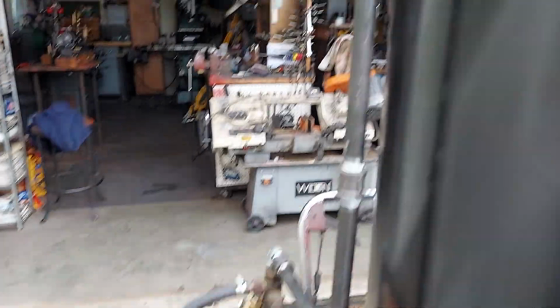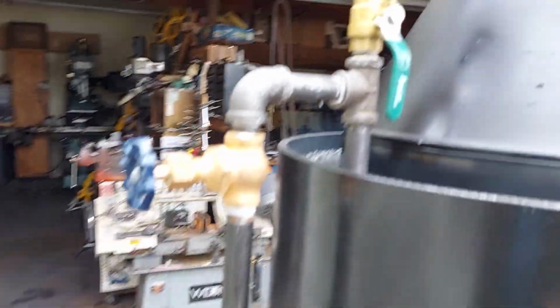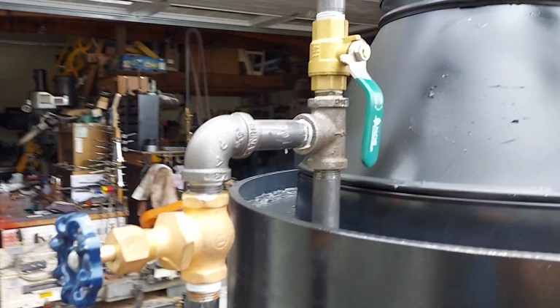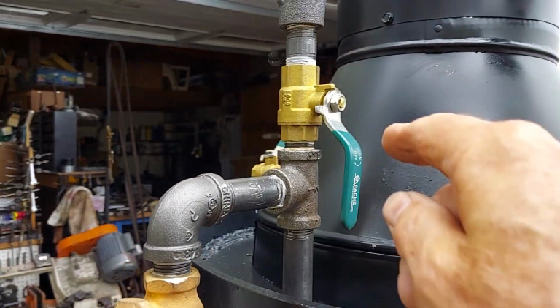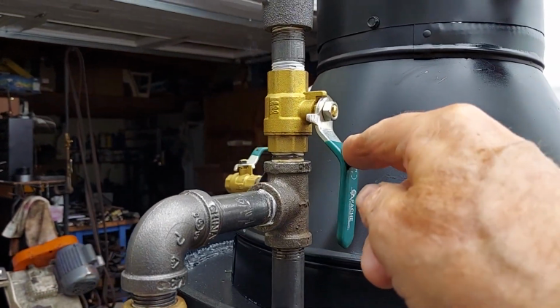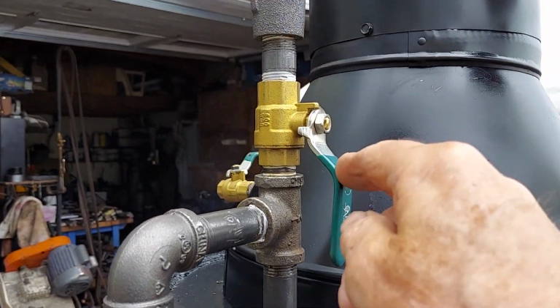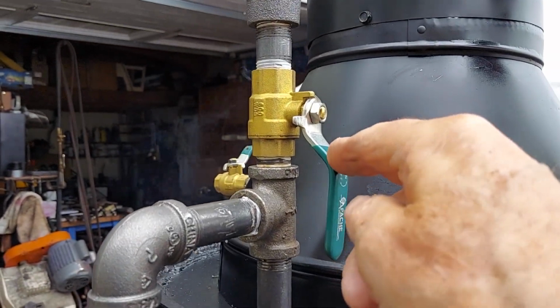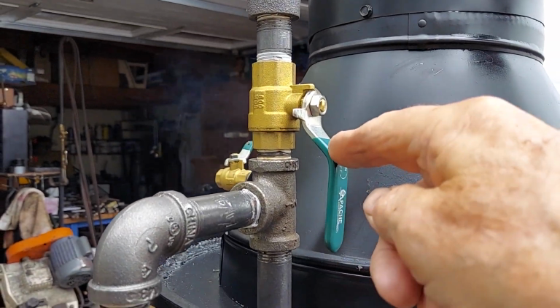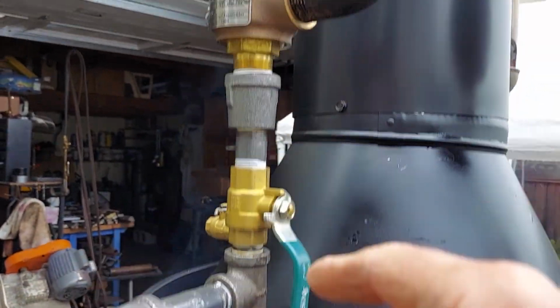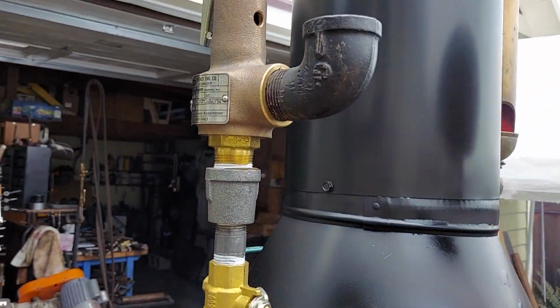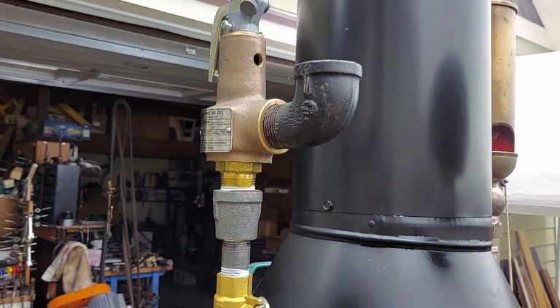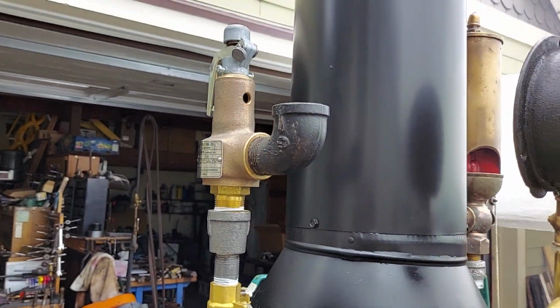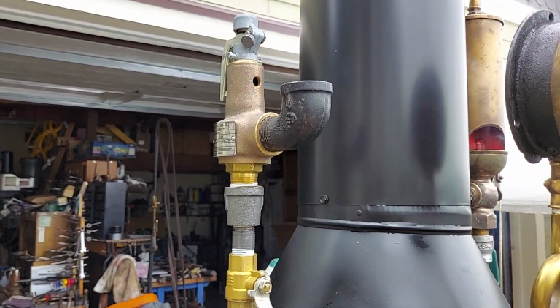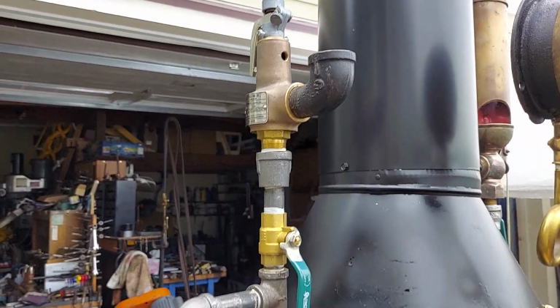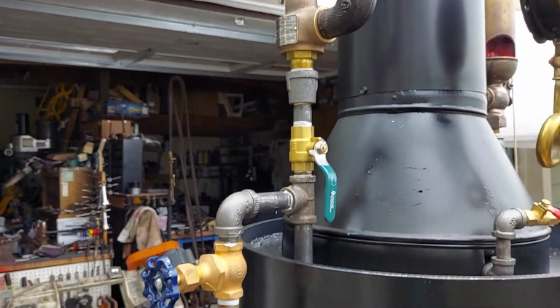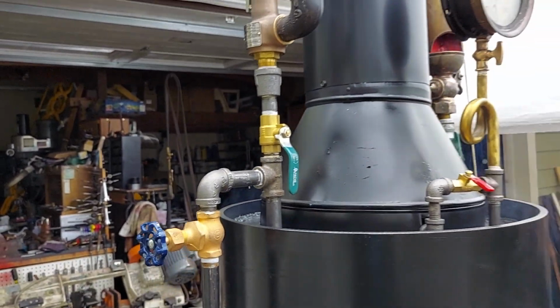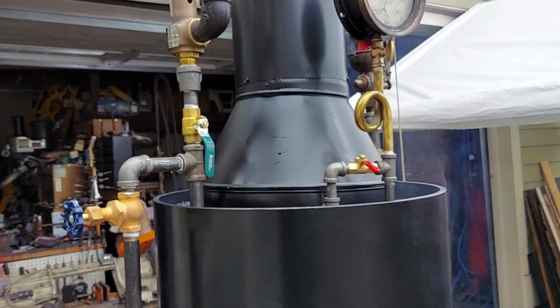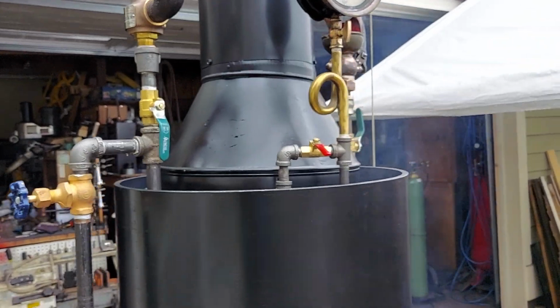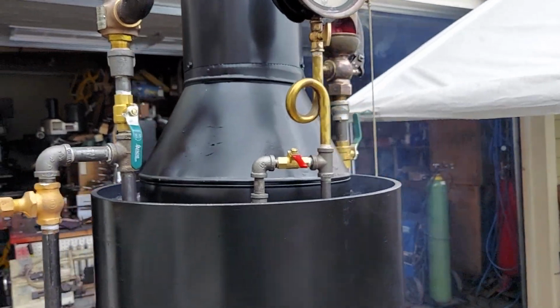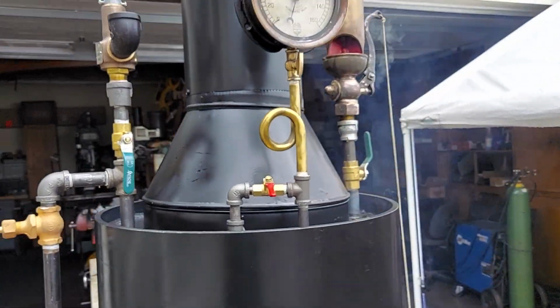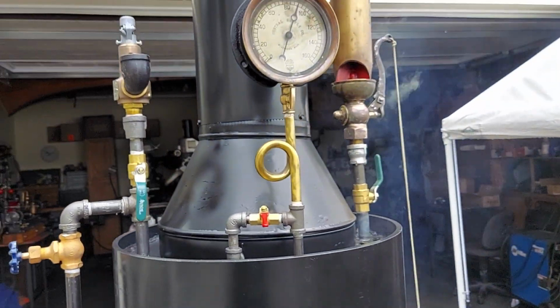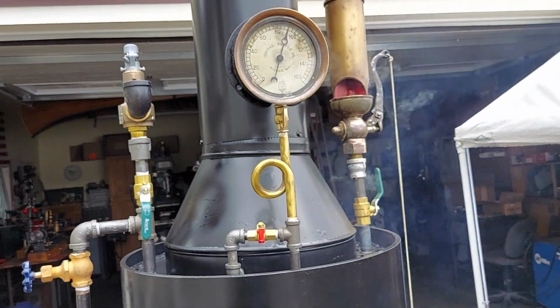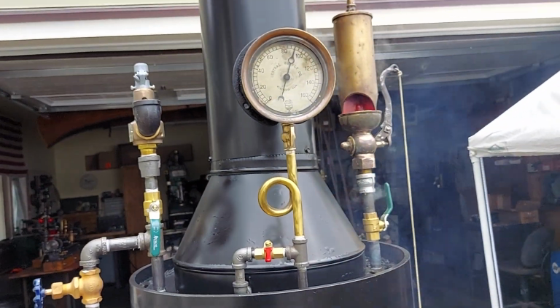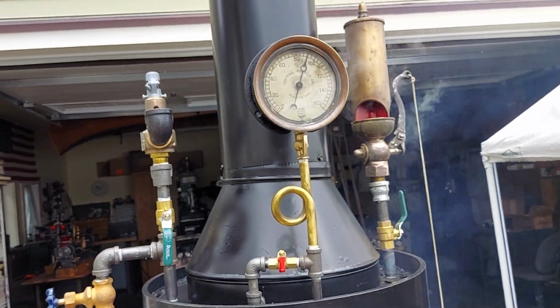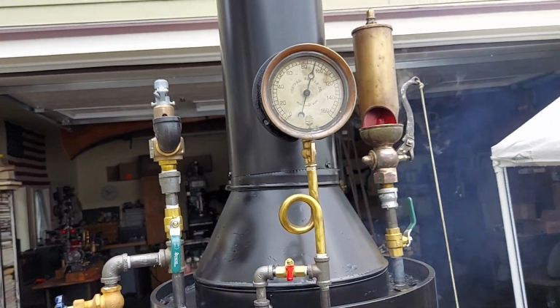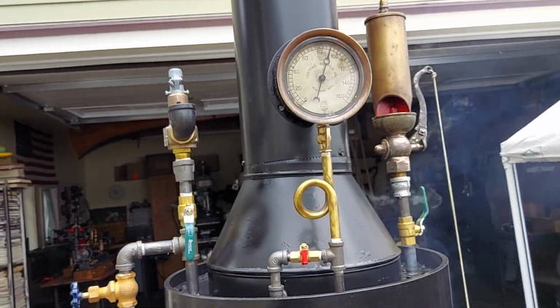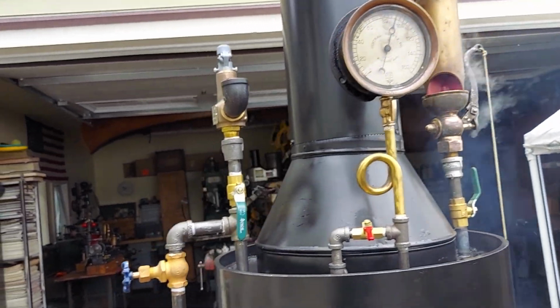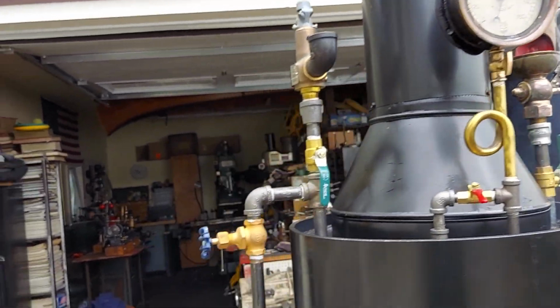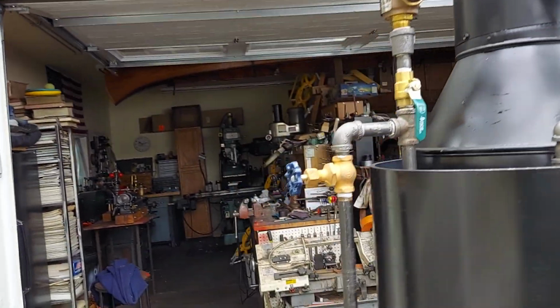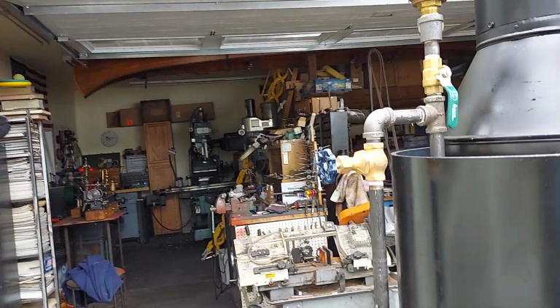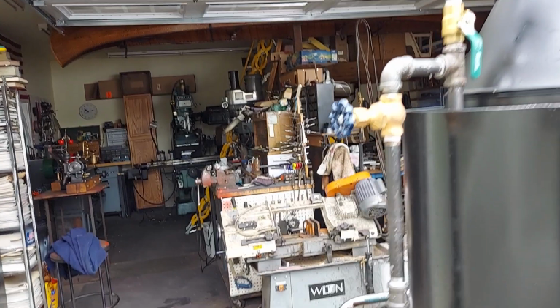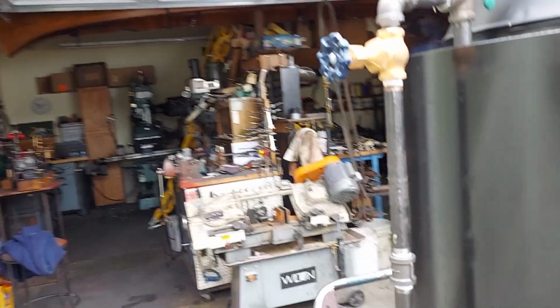This valve here — I'm testing the pop-off valve to see if it's accurate at about 100 PSI. It's up to 90 right now, the boiler pressure, so it might pop off here.